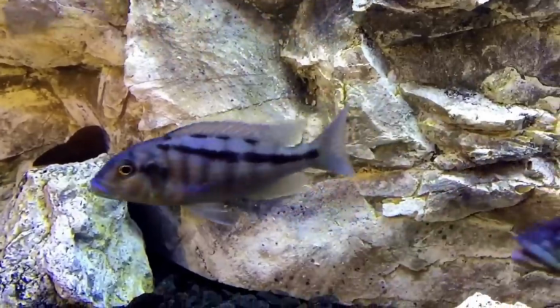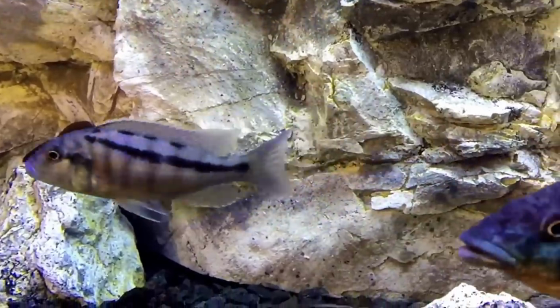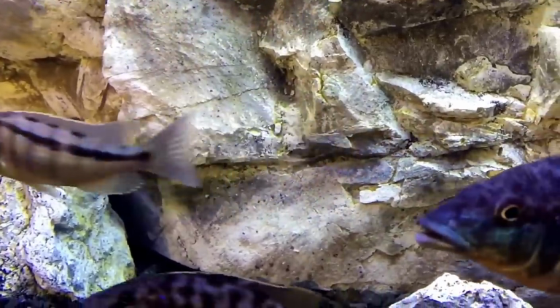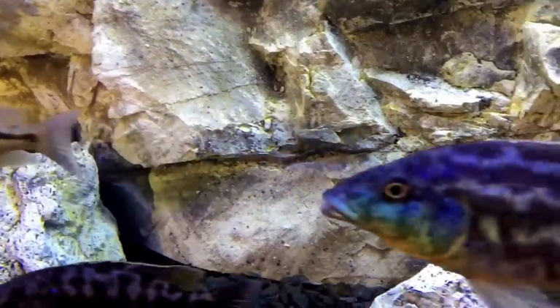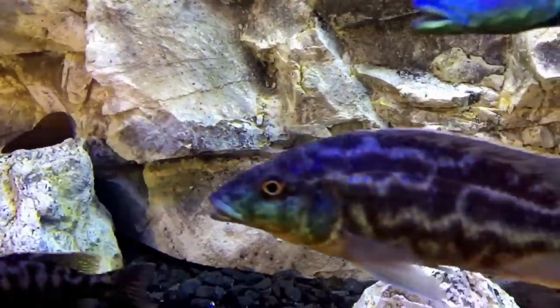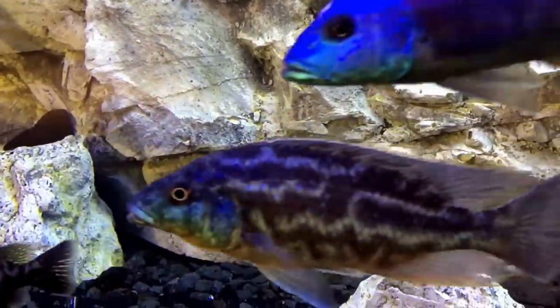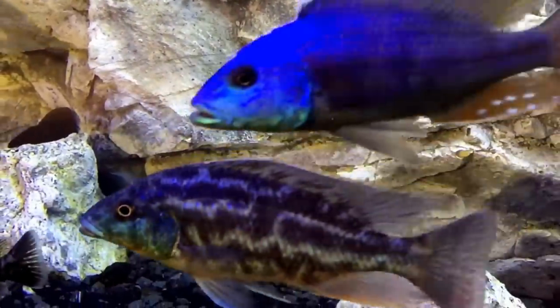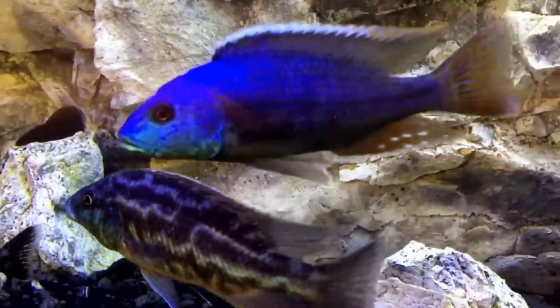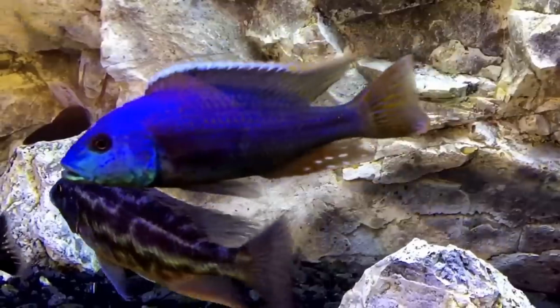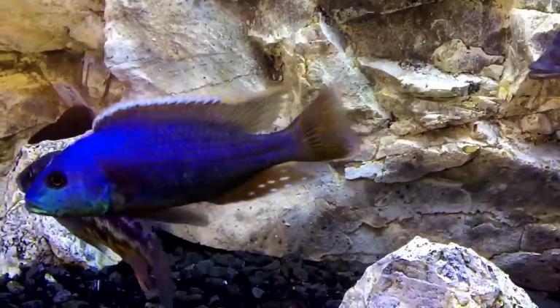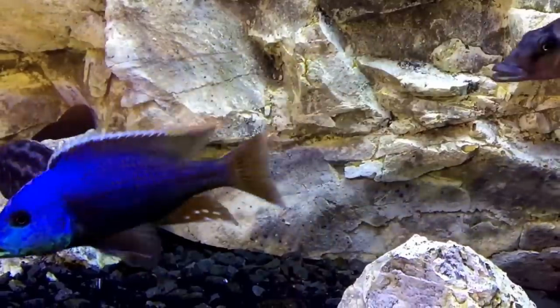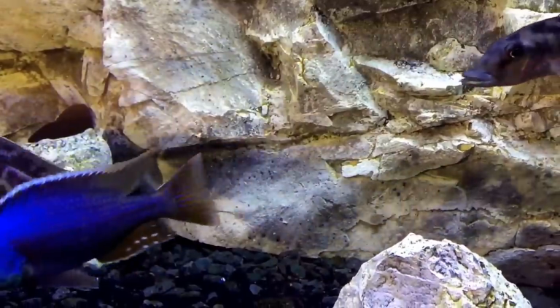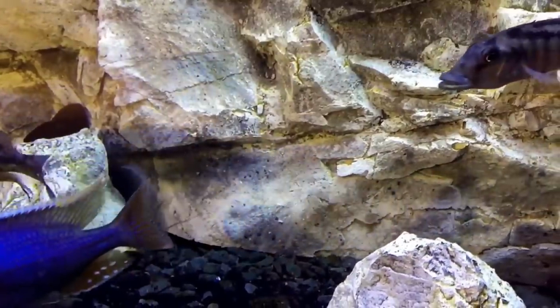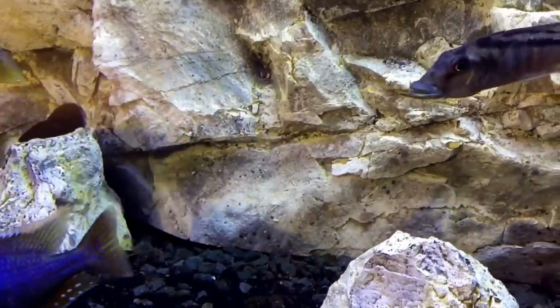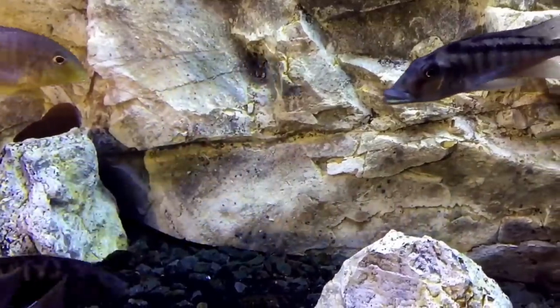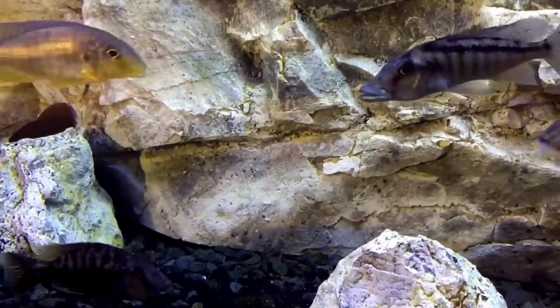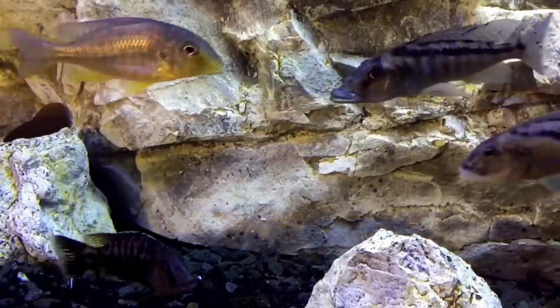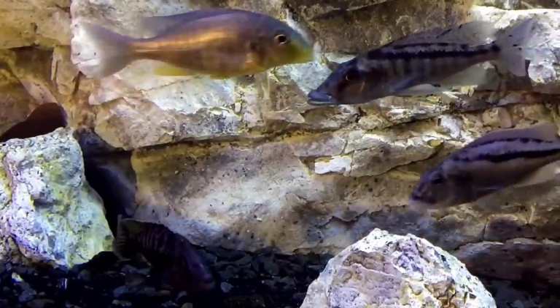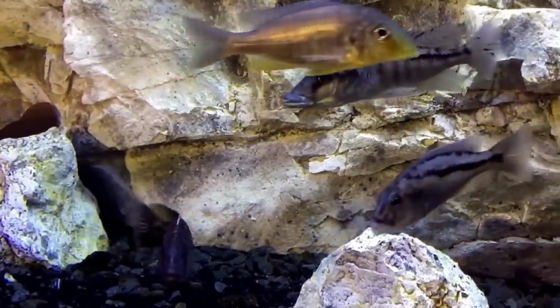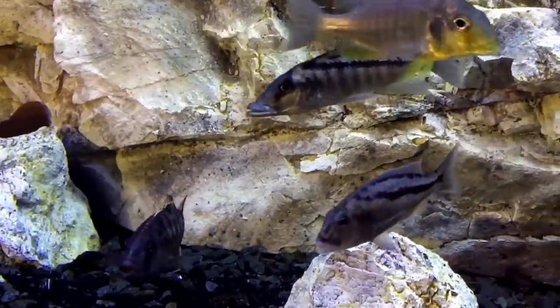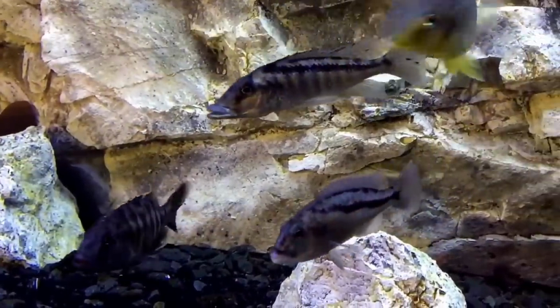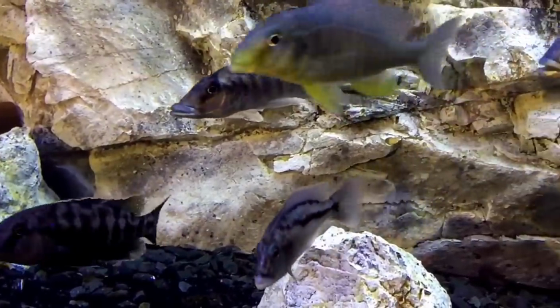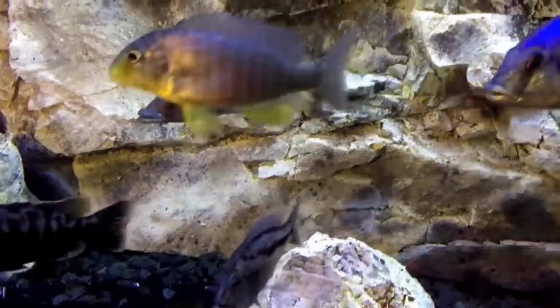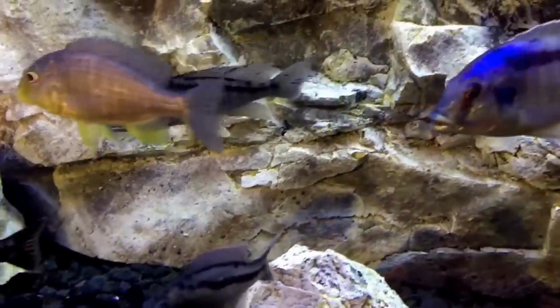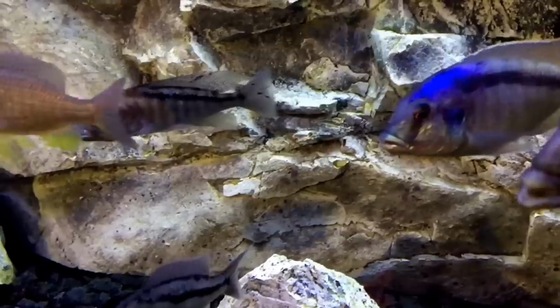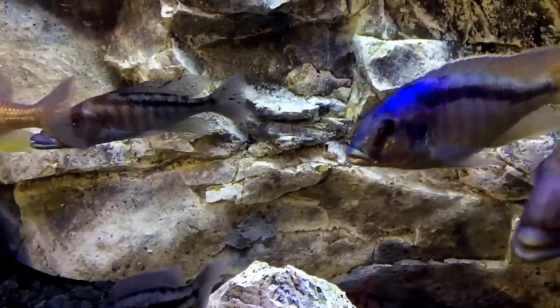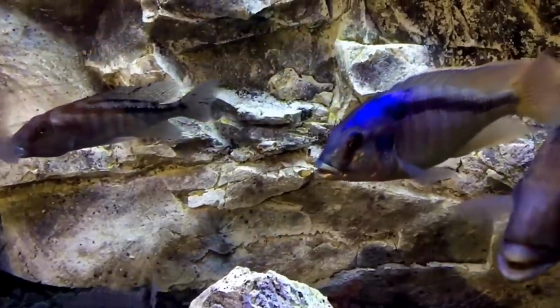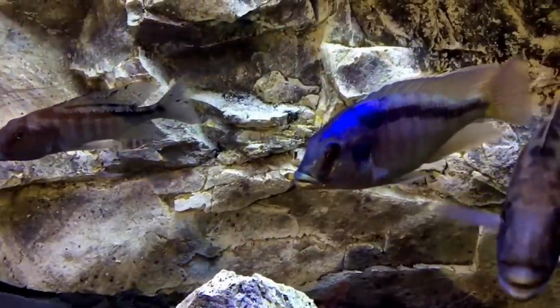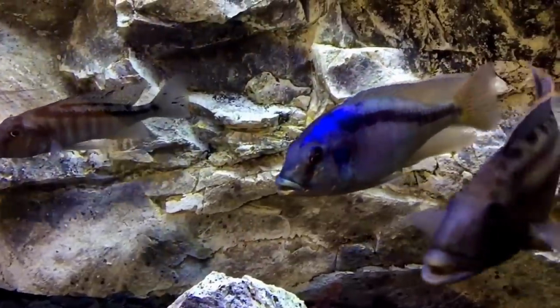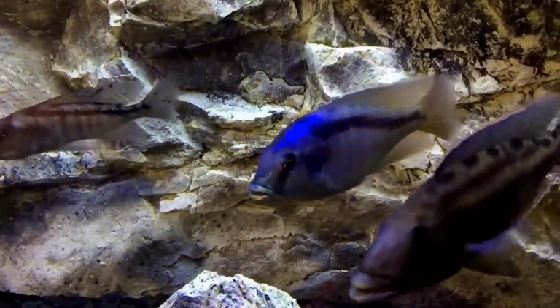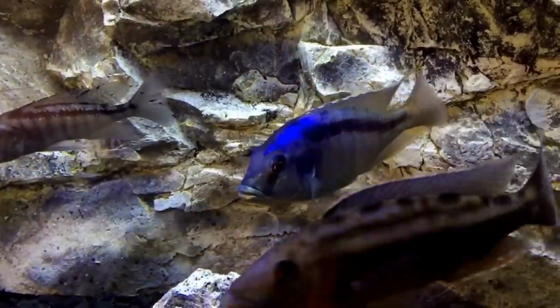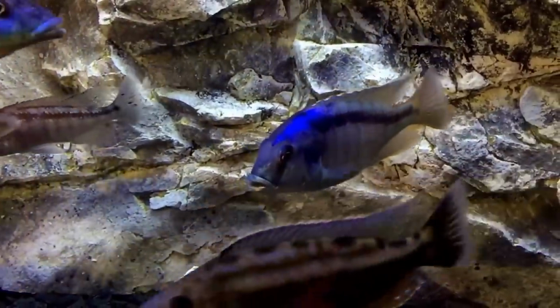Color — we all know that males will display more color than females. However, with Mbuna, the females display color as well.